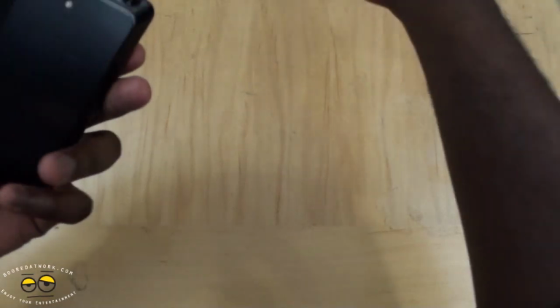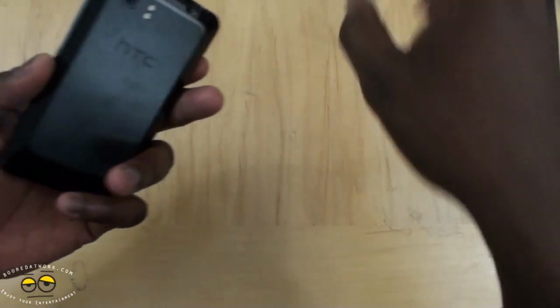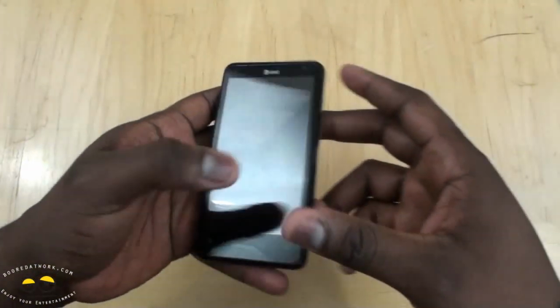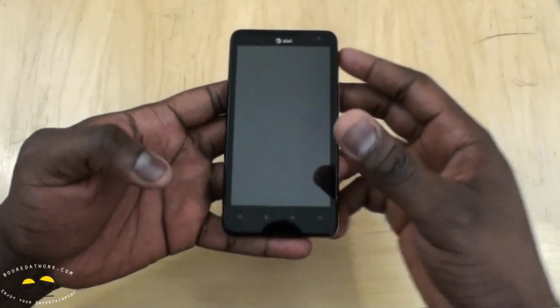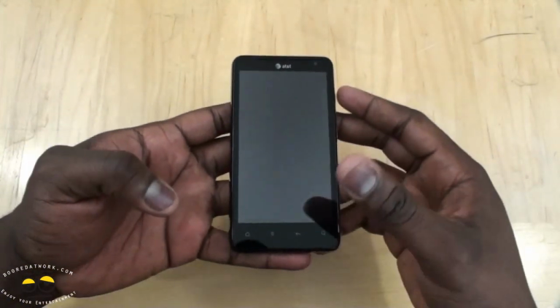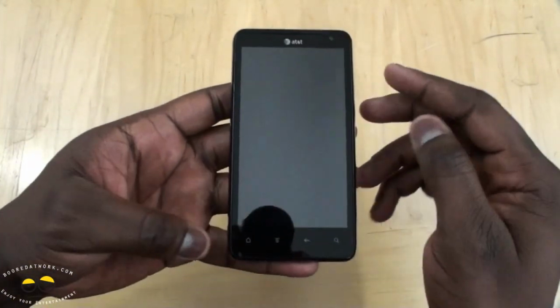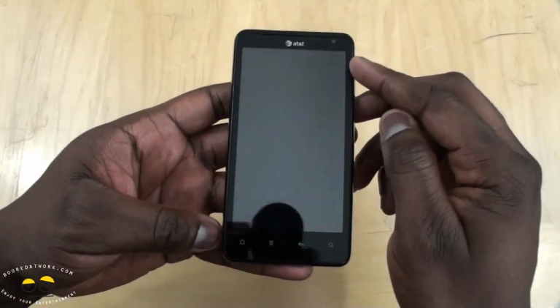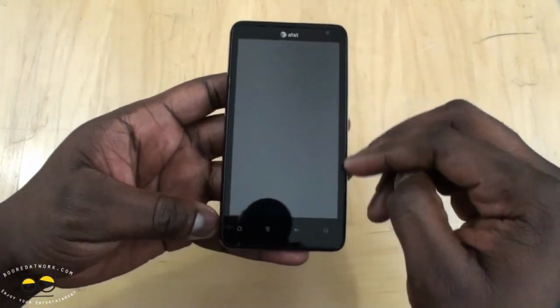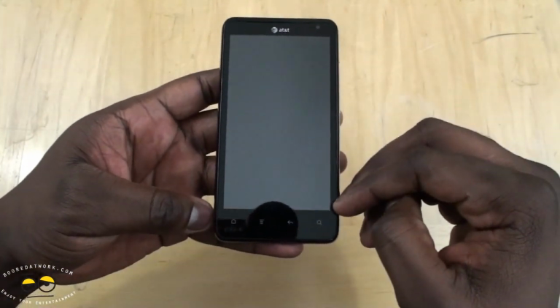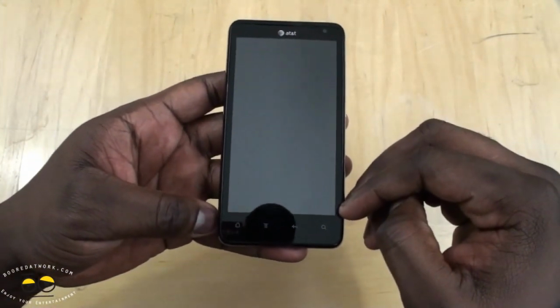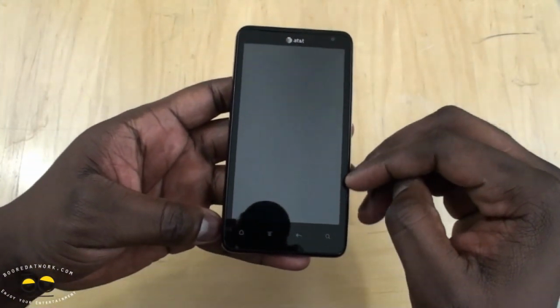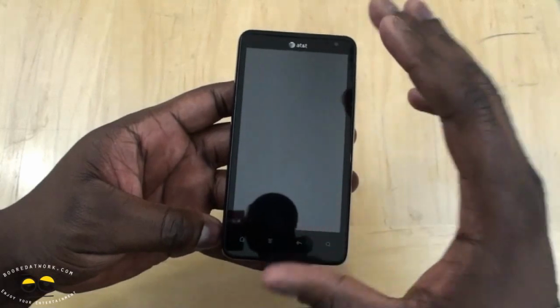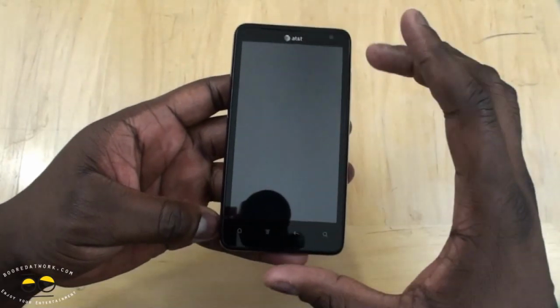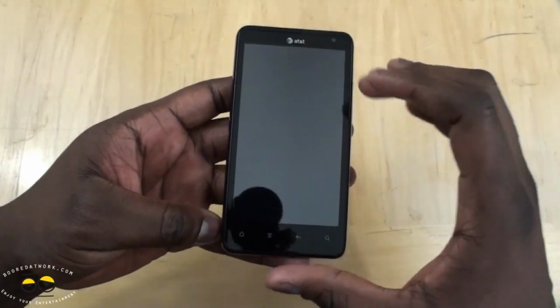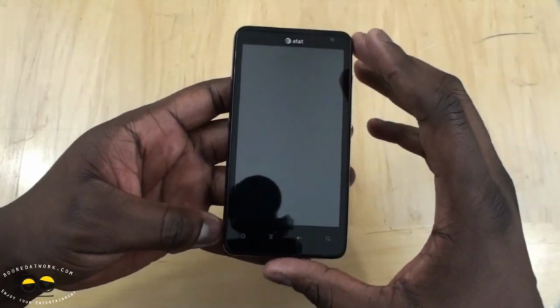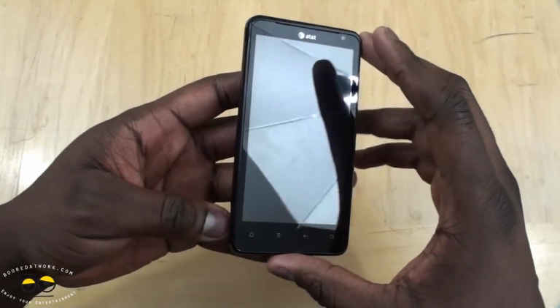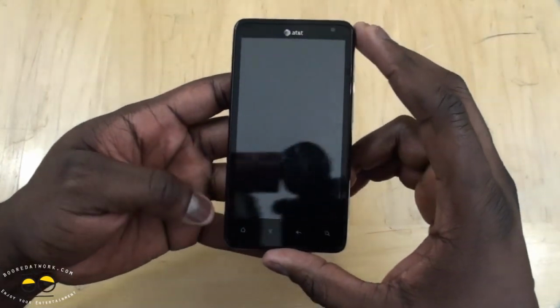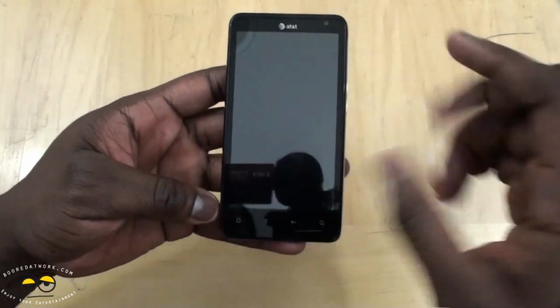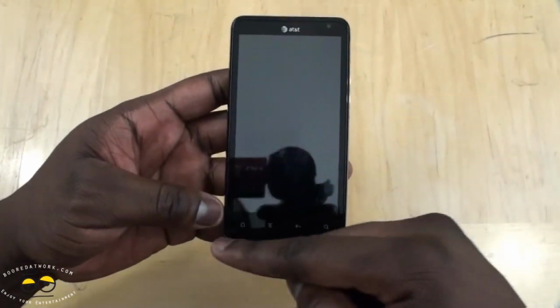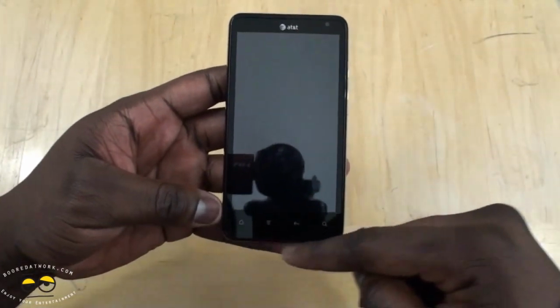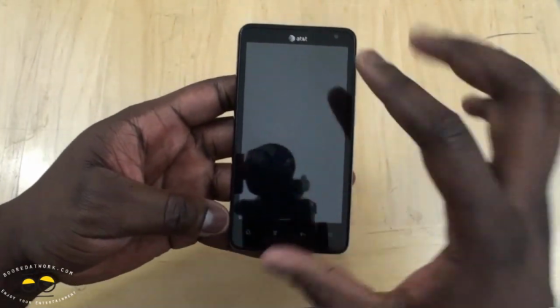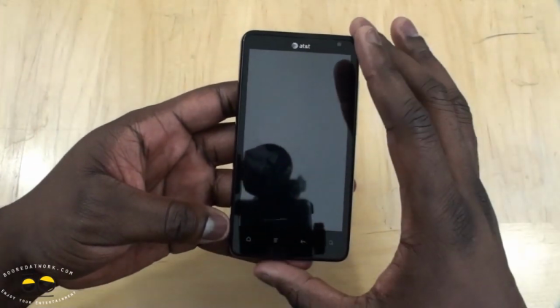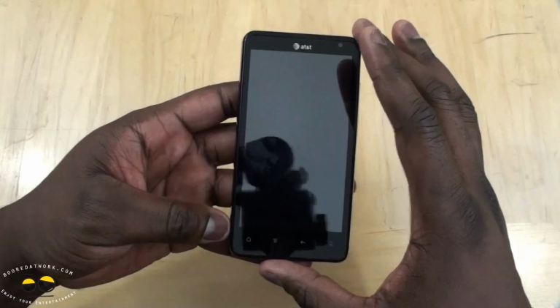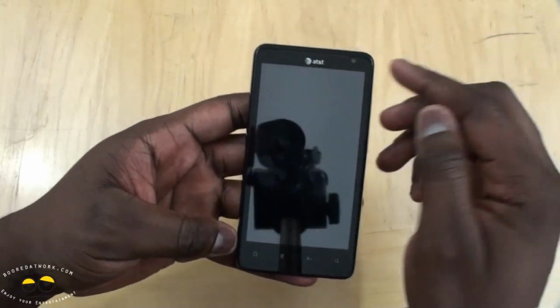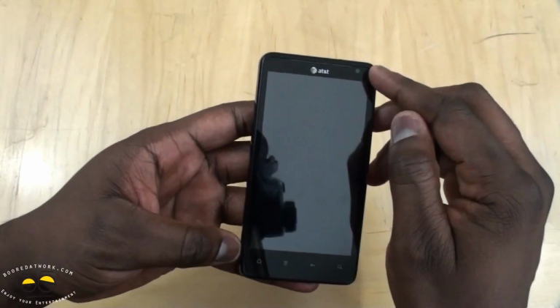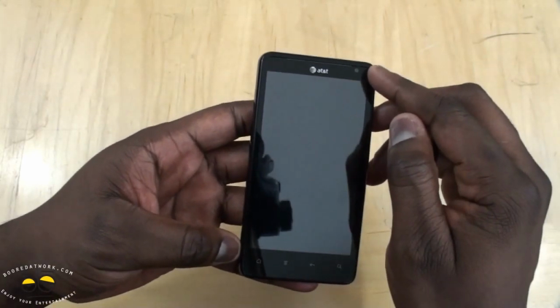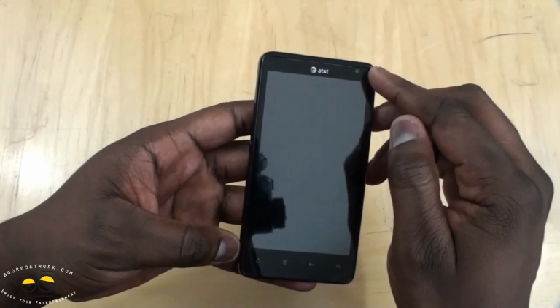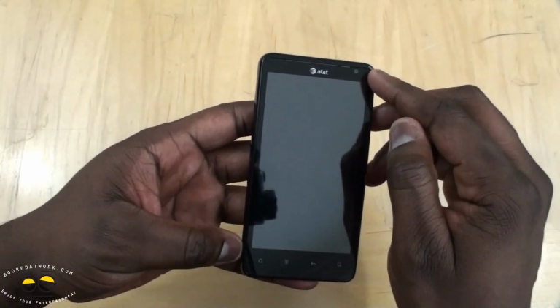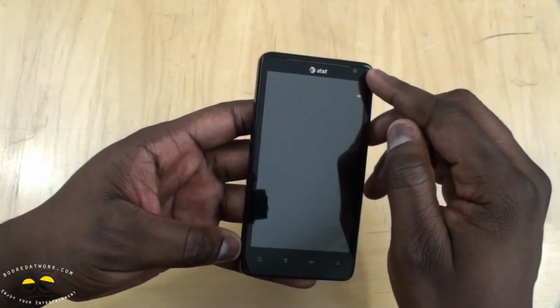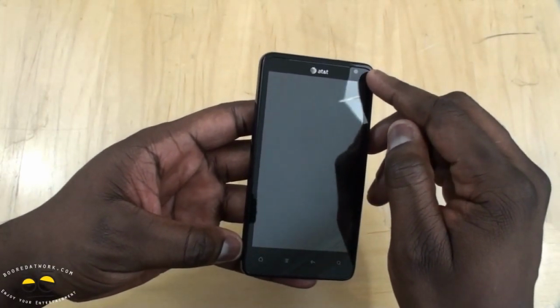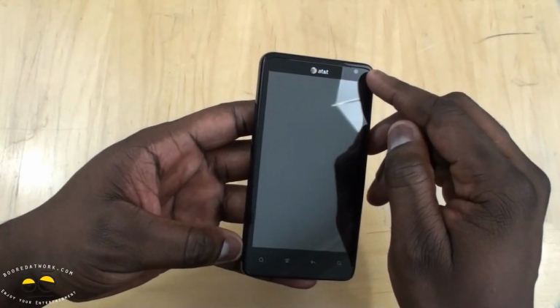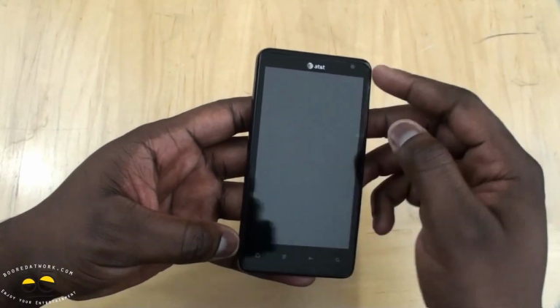So this is the HTC Vivid. It's got a 4.5-inch QHD display. You can see it's got touch-sensitive buttons. It's an Android-powered device, and it's got a front-facing camera — I believe it's 1.3 megapixels for video chat.